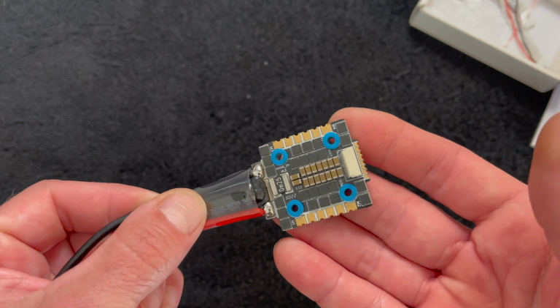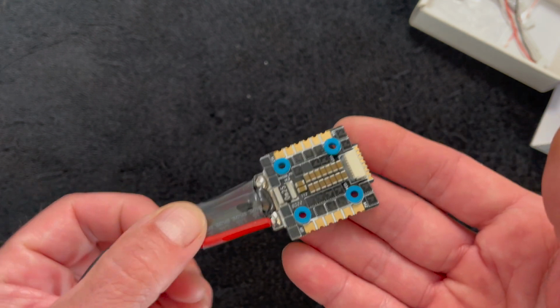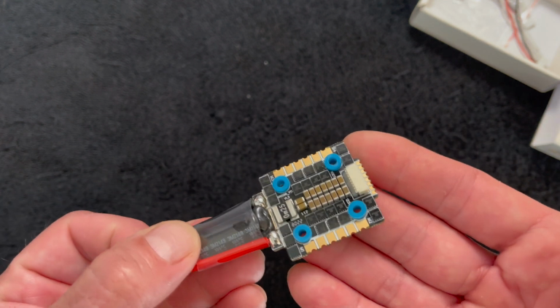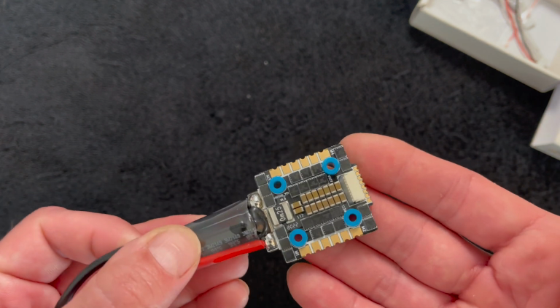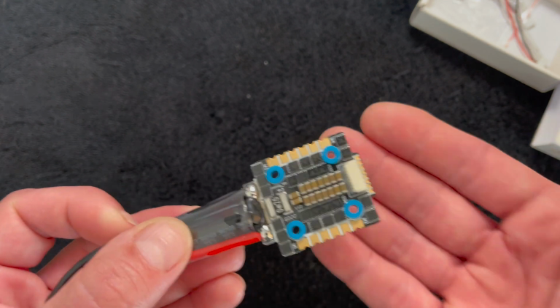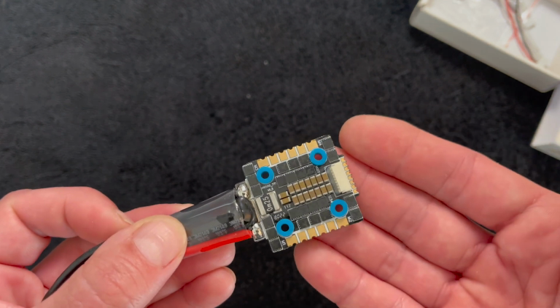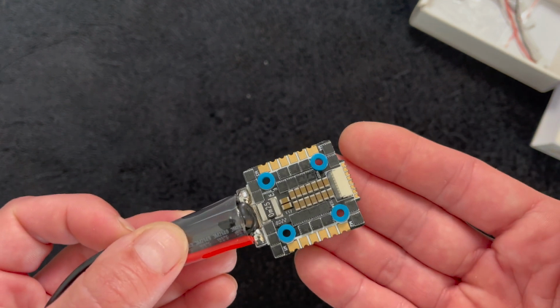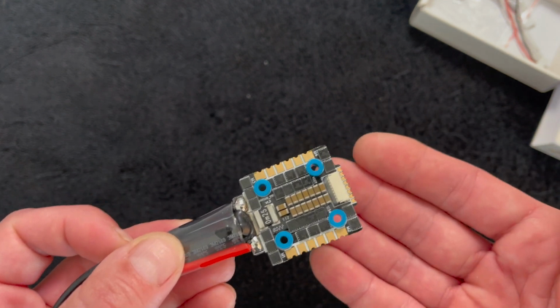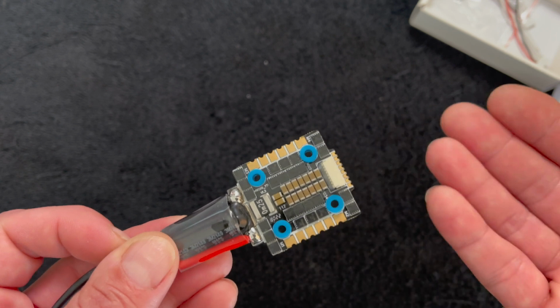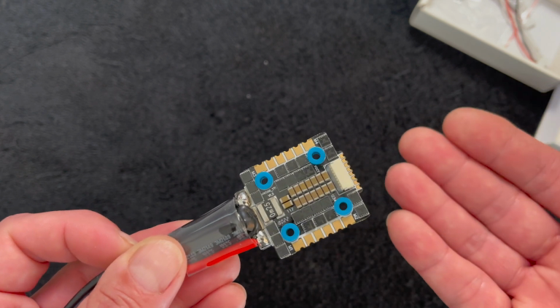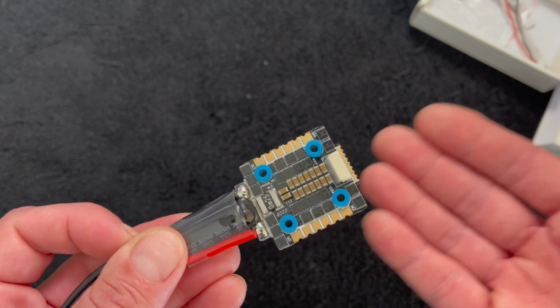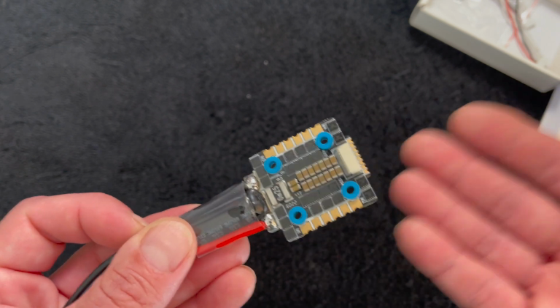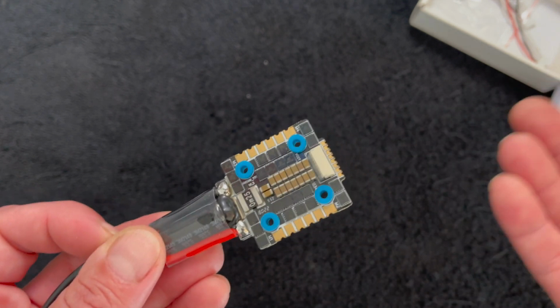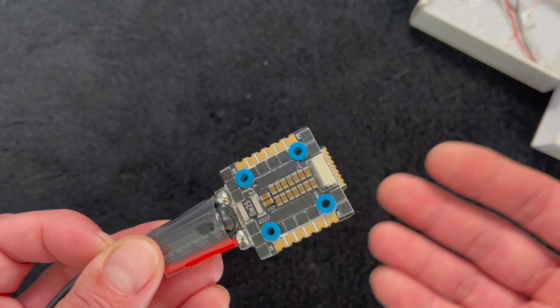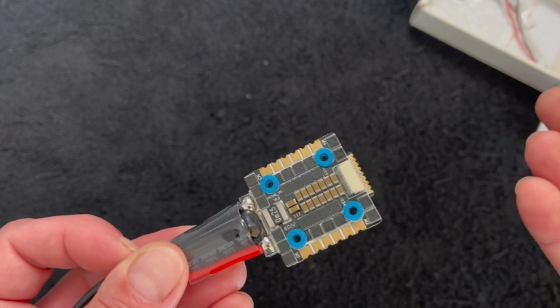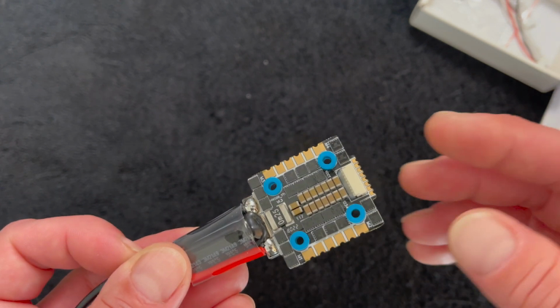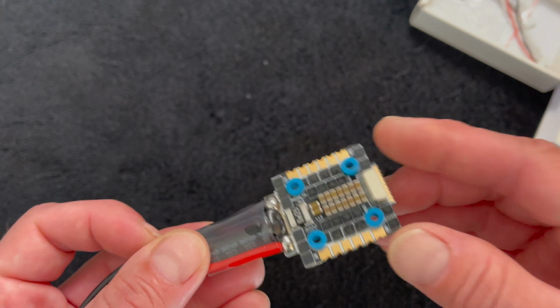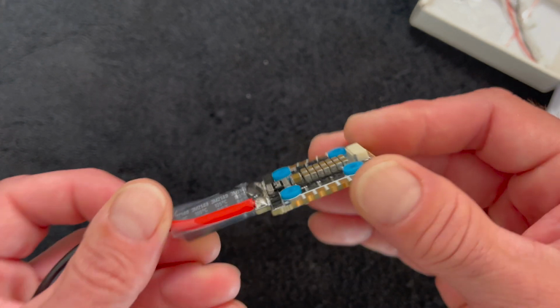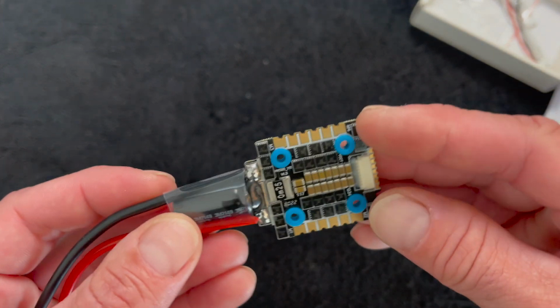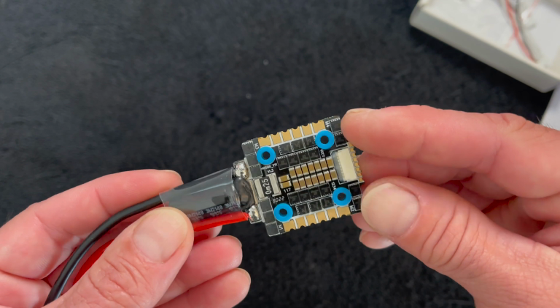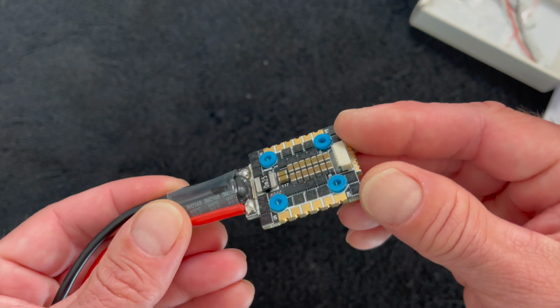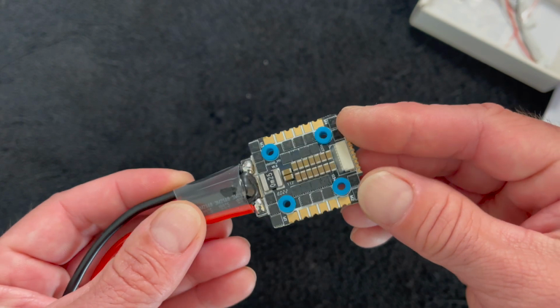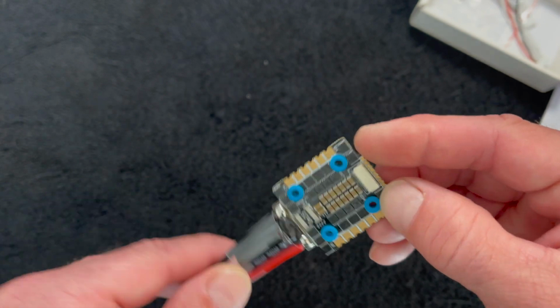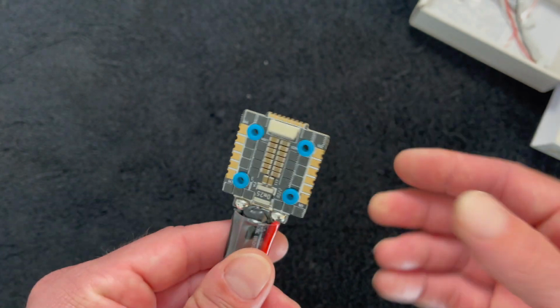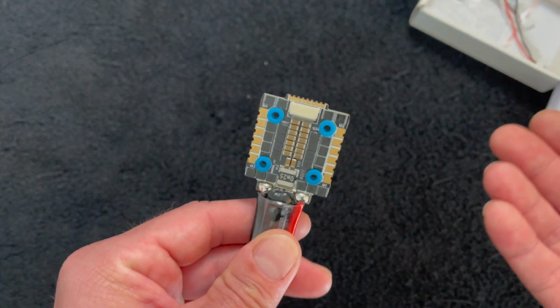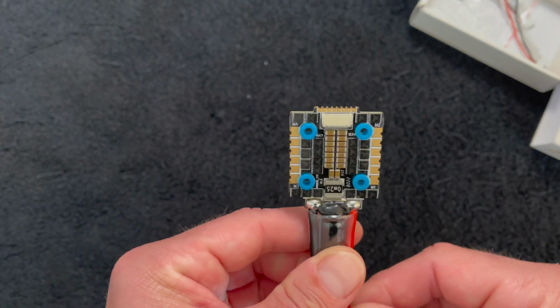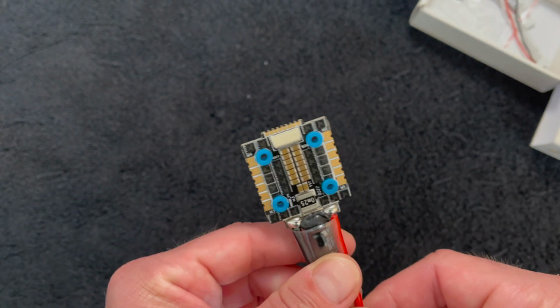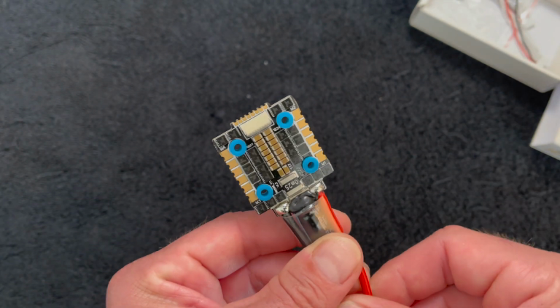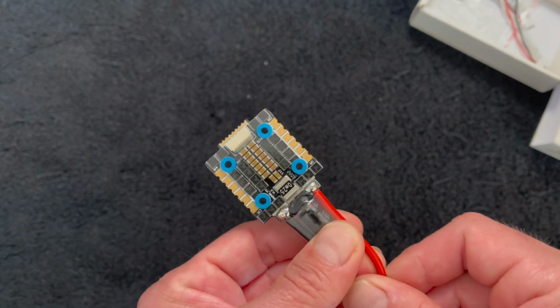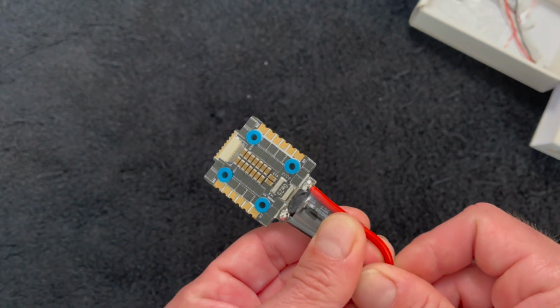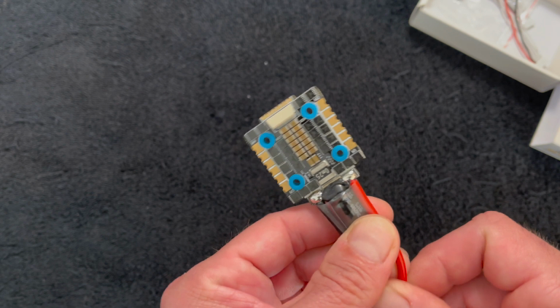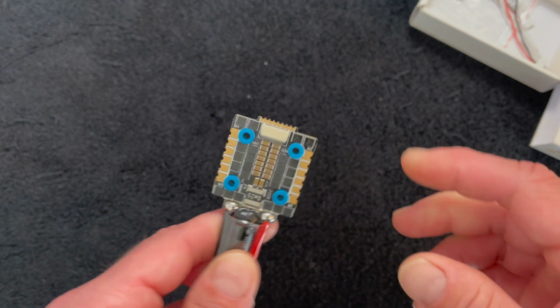People use speed controls like this for non-racing drones as well, when space and things like that are constrained. But primarily these are used in 5-inch racing builds, and it does pair with our Hobbywing F7 flight control as well.